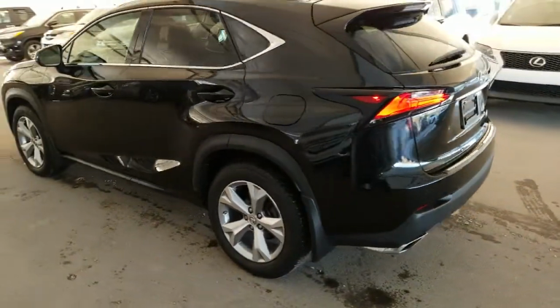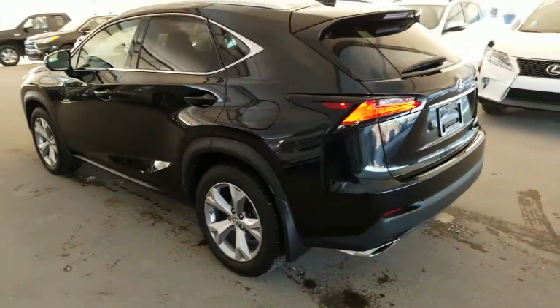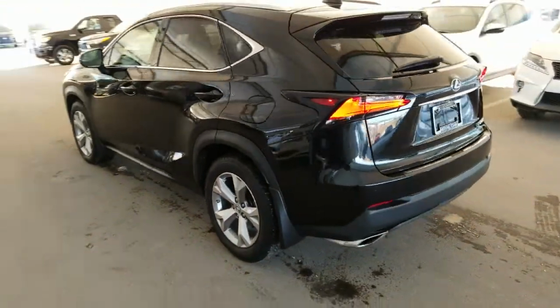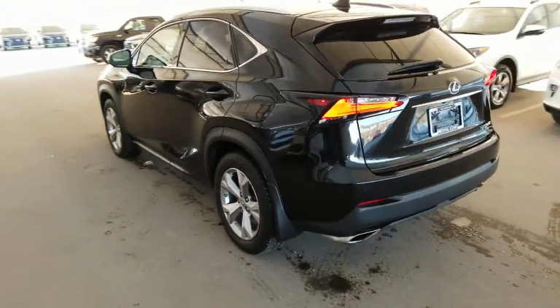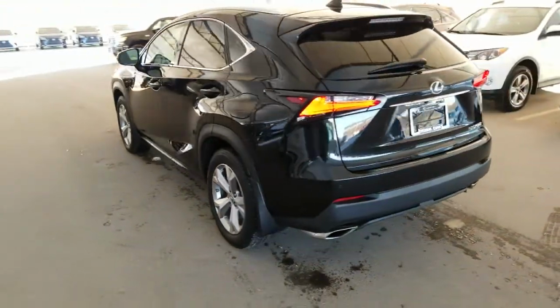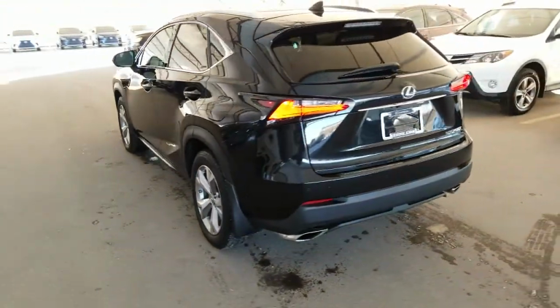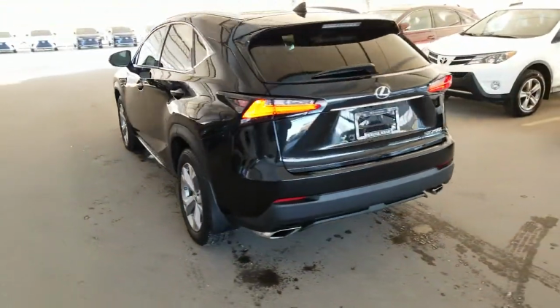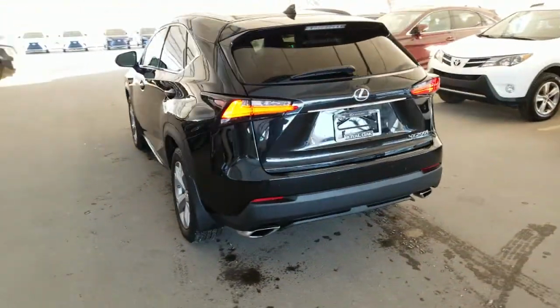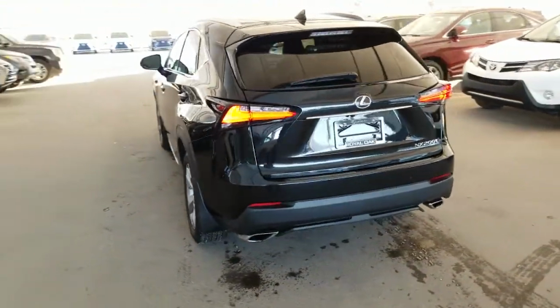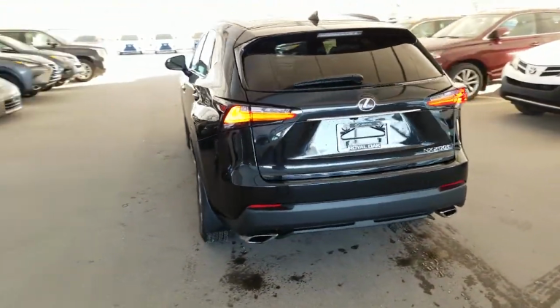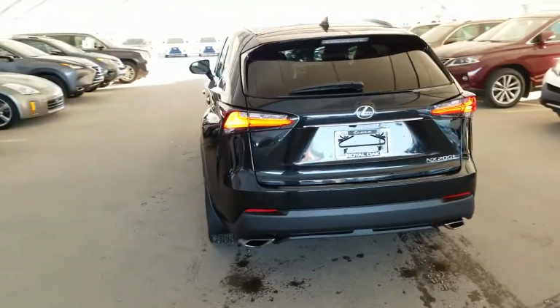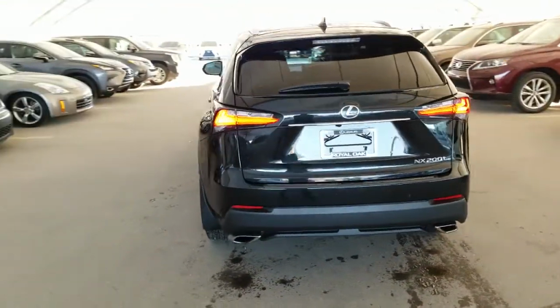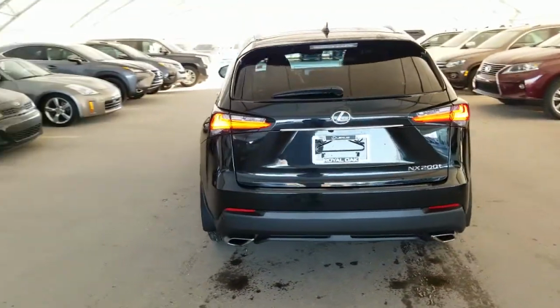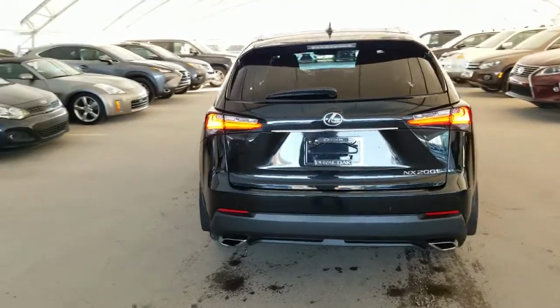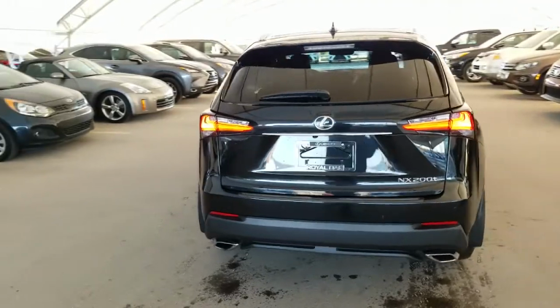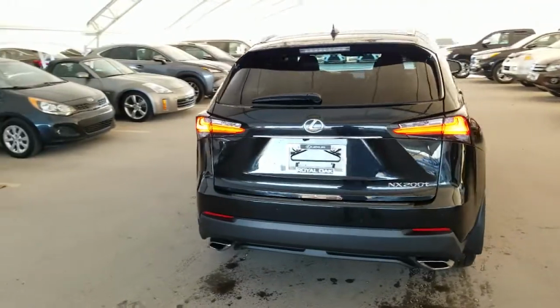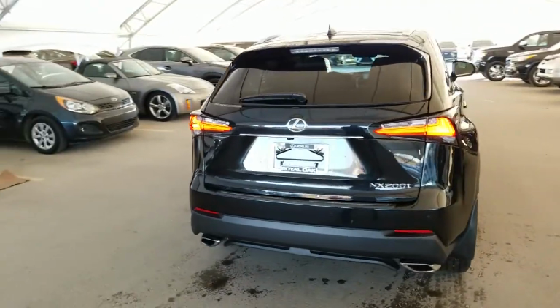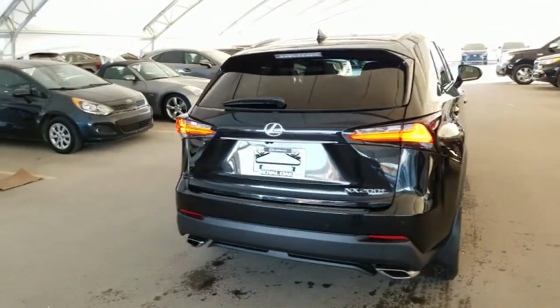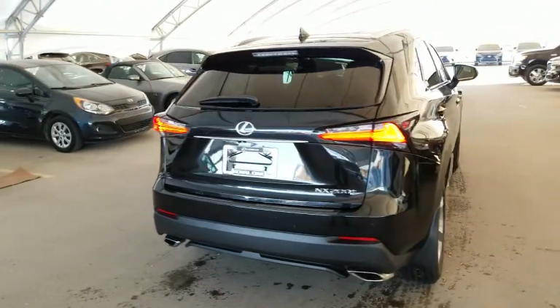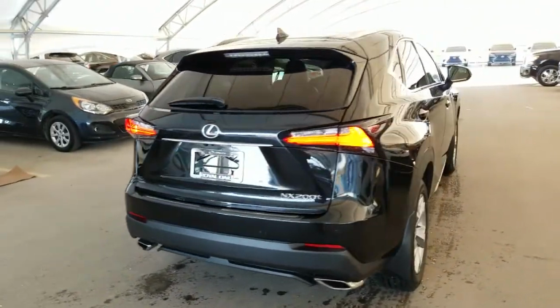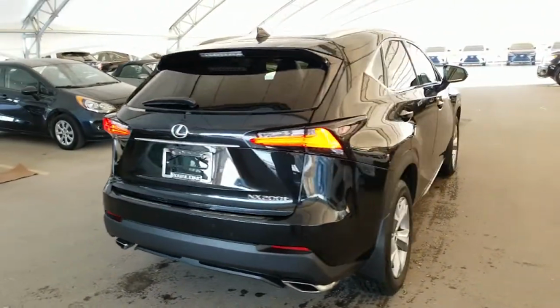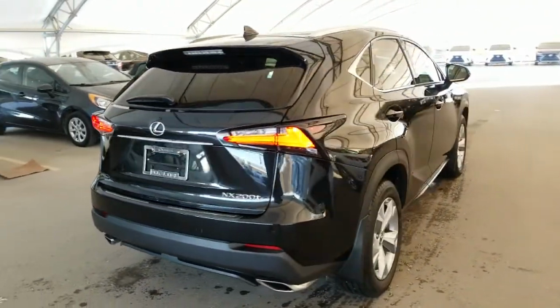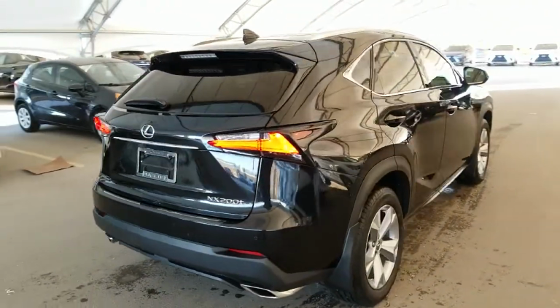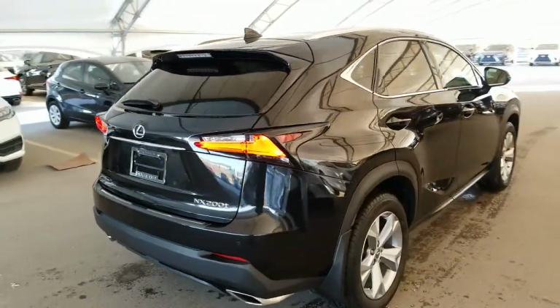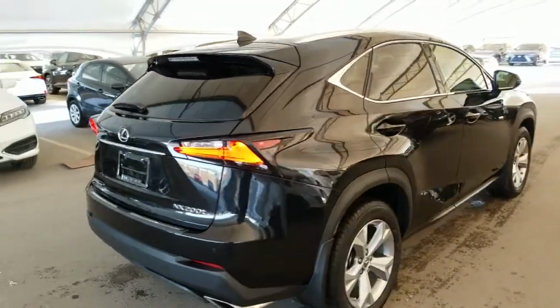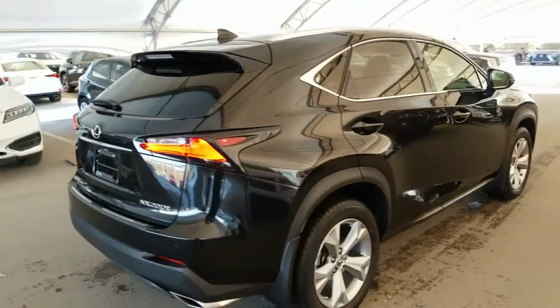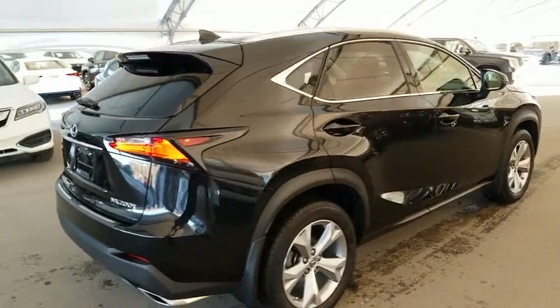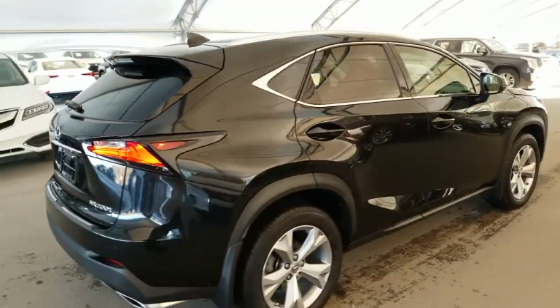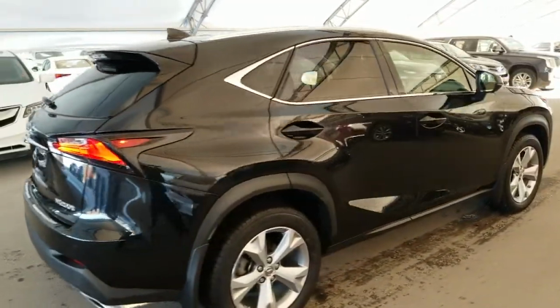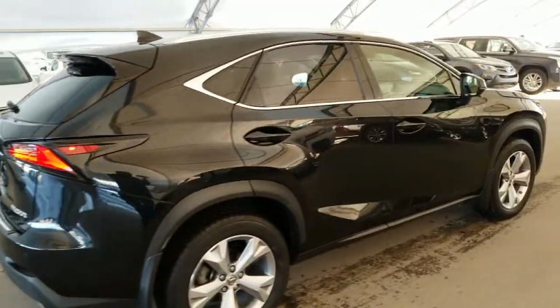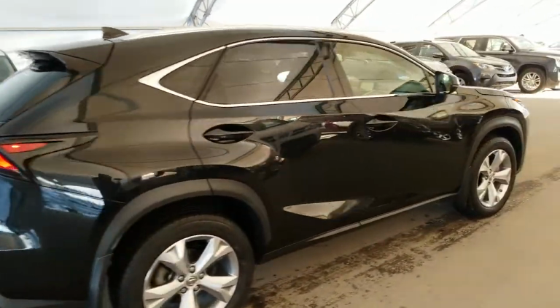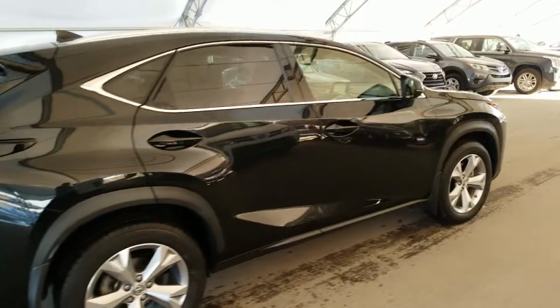All vehicles purchased at Lexus of Royal Oak come with an automatic enrollment into our Royal VIP rewards program. This vehicle is a one owner, low mileage, local Calgary car.